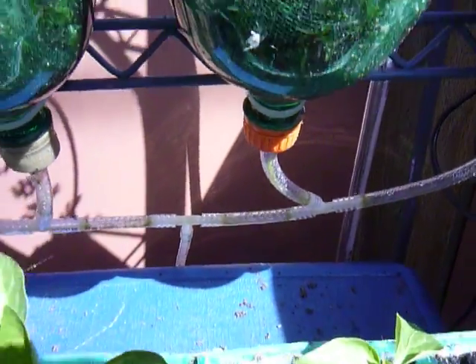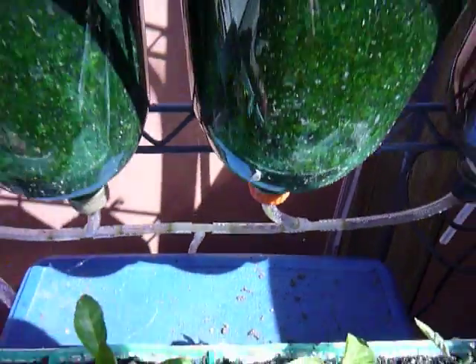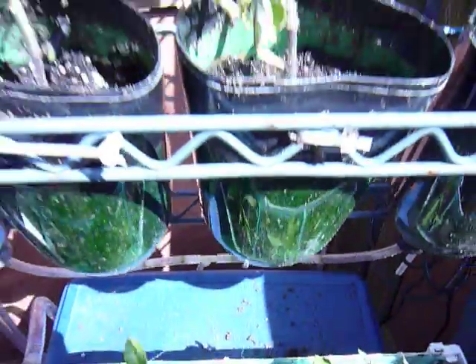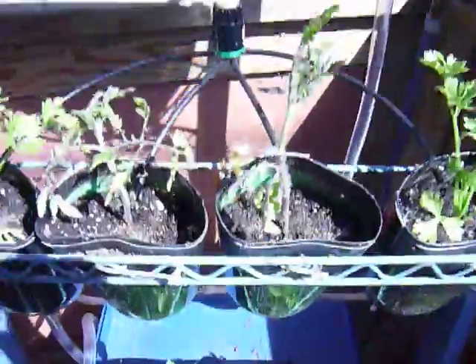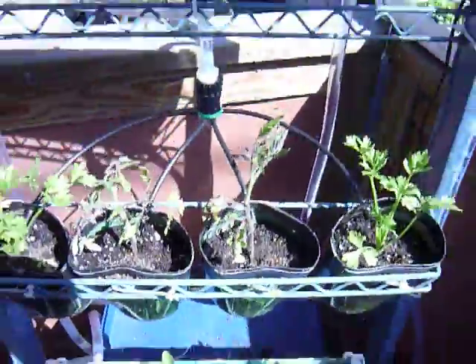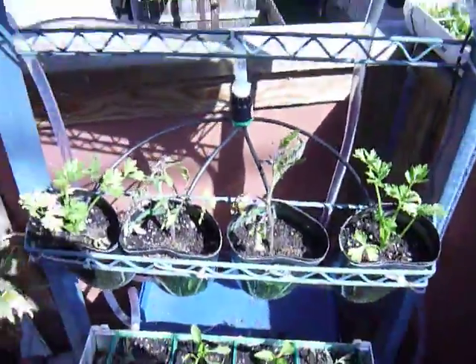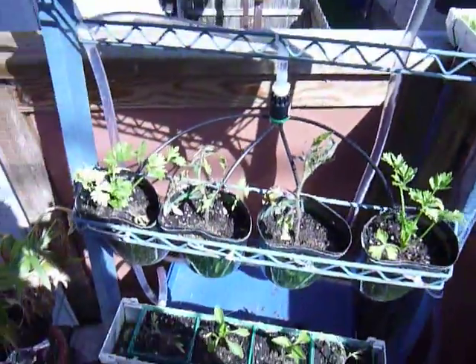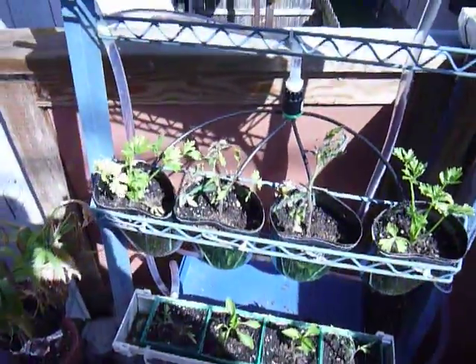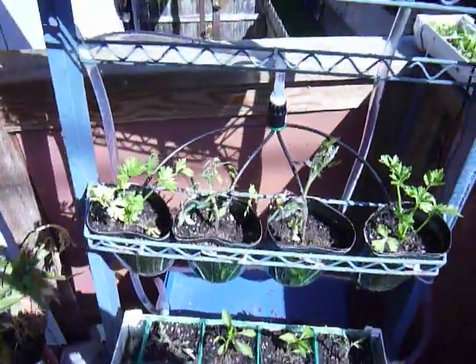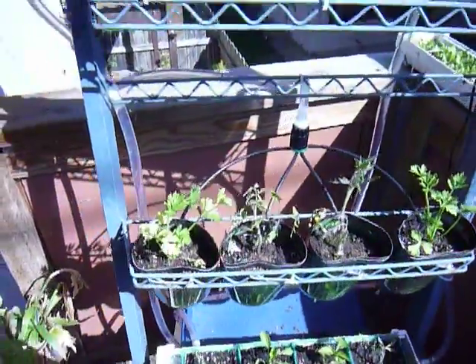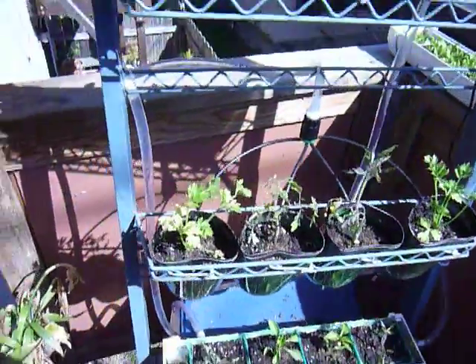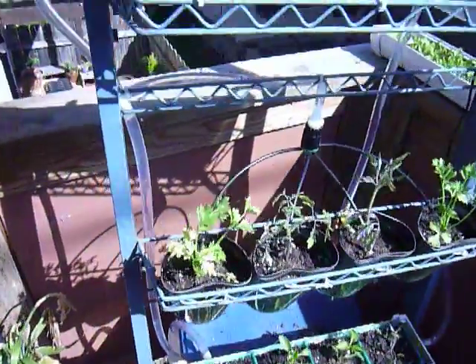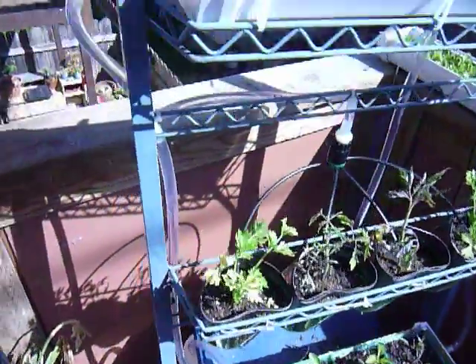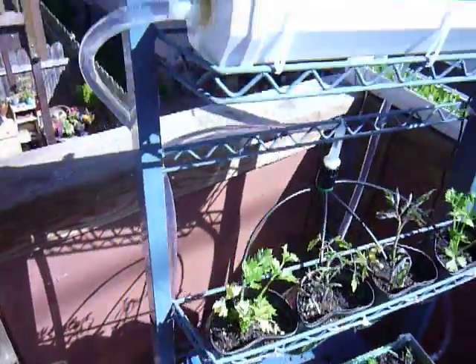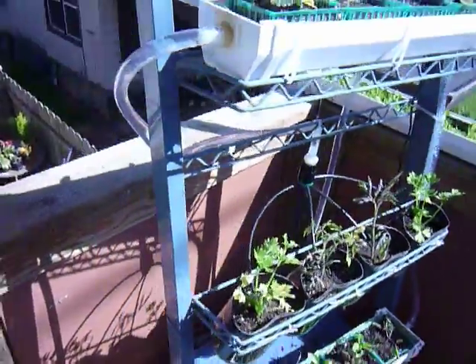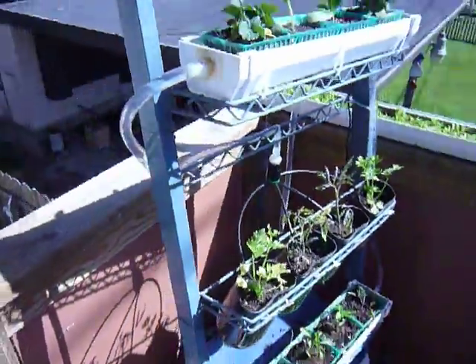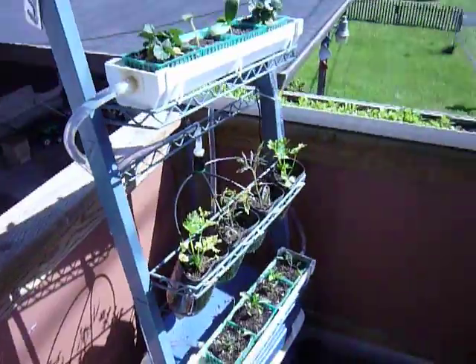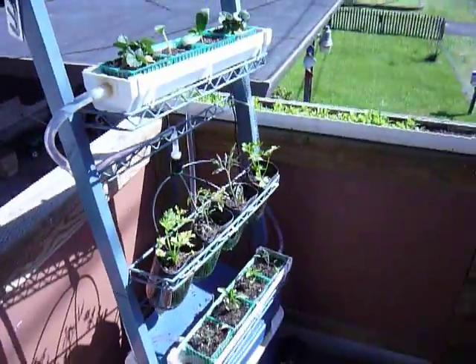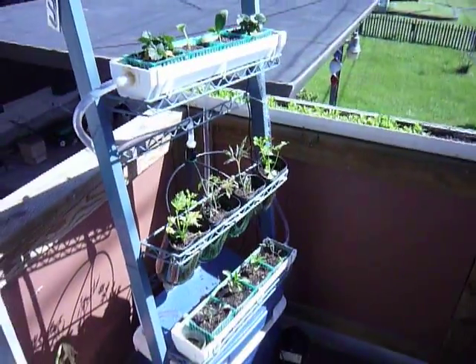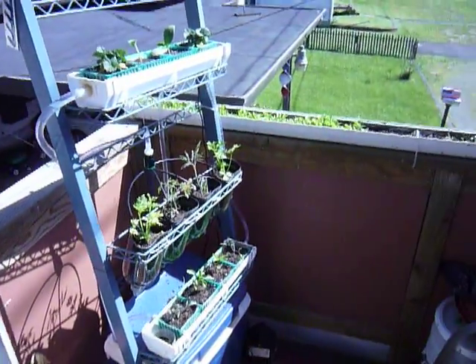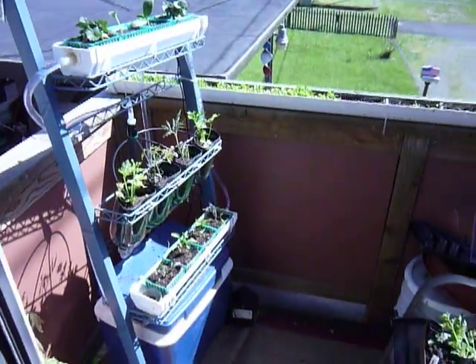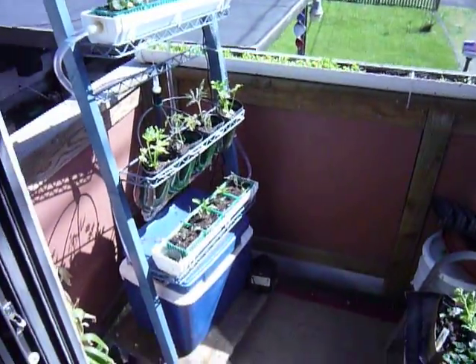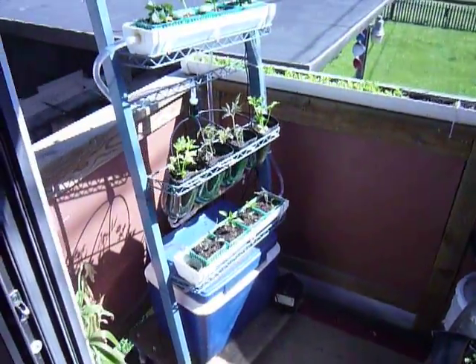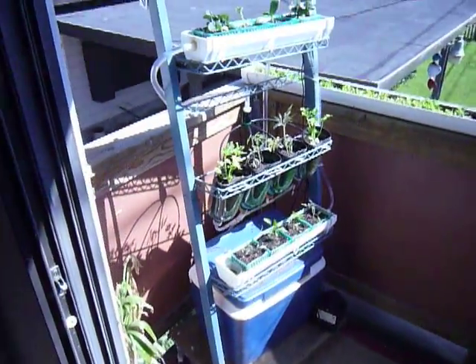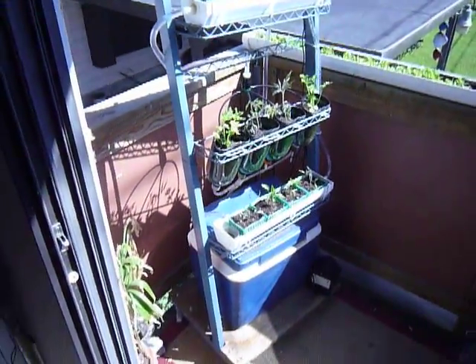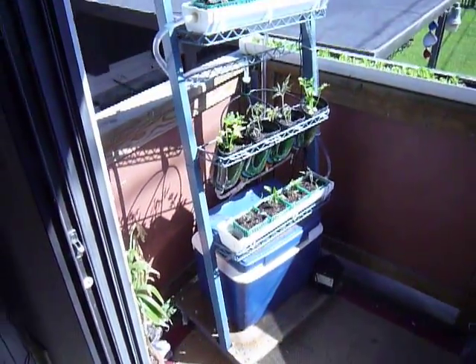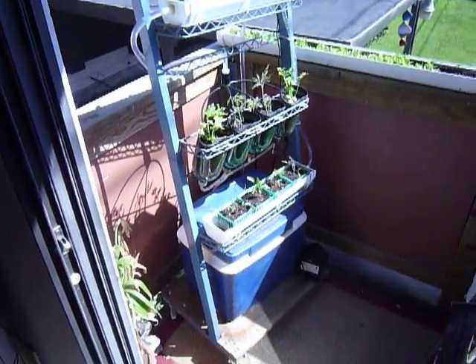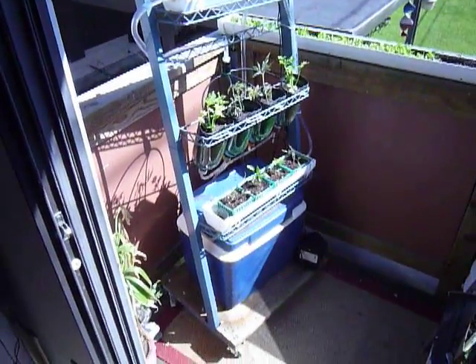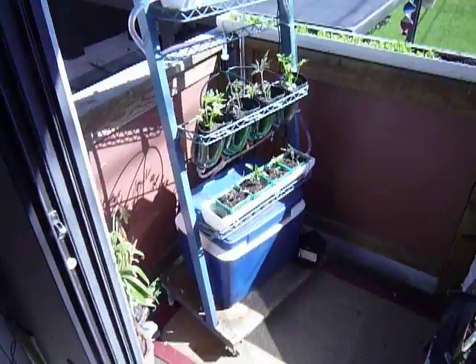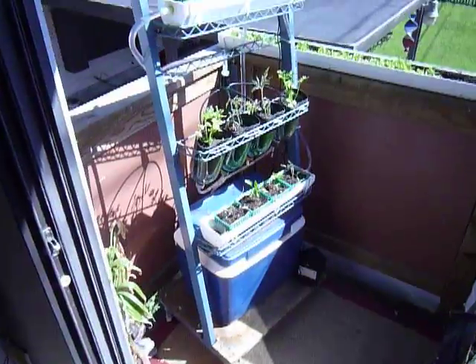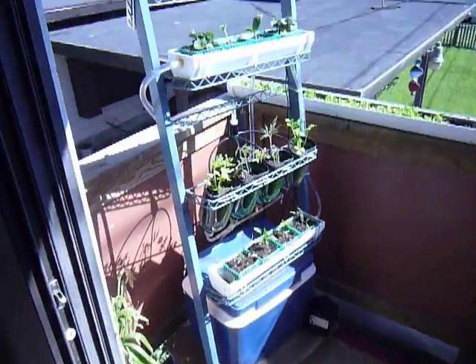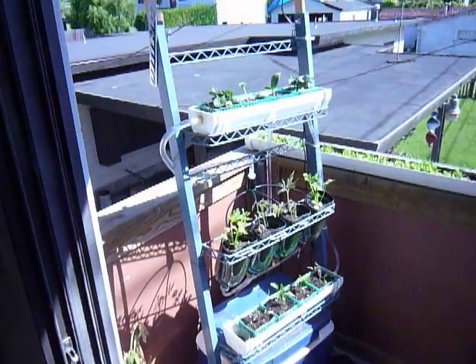This system works great. It's perfect for a small patio and shows that anyone can garden anywhere at any time, as long as they have the appropriate tools.